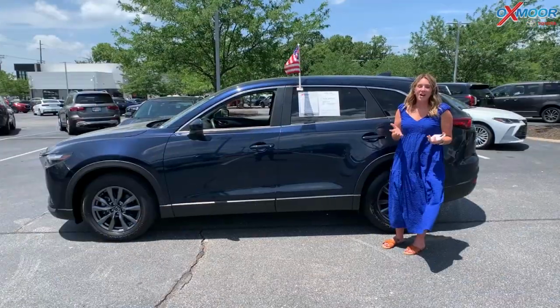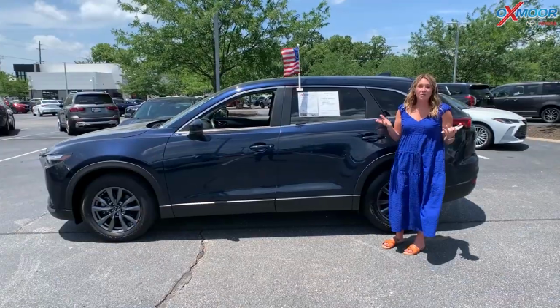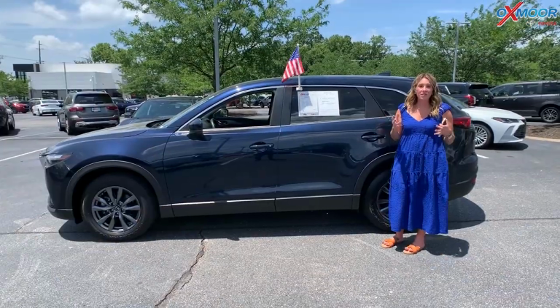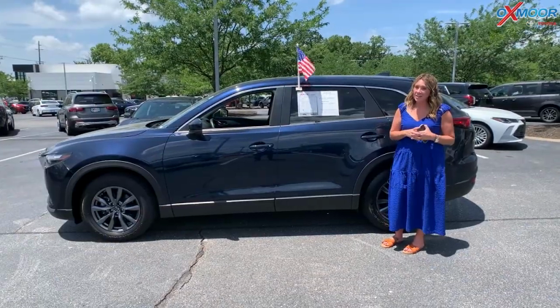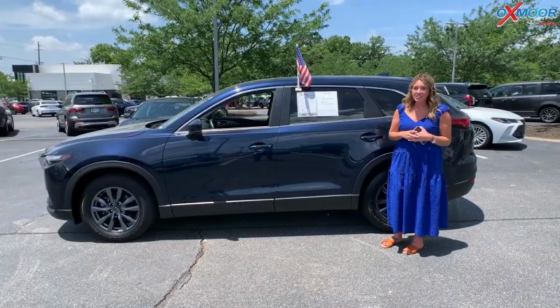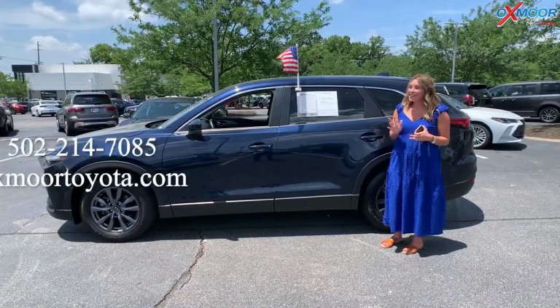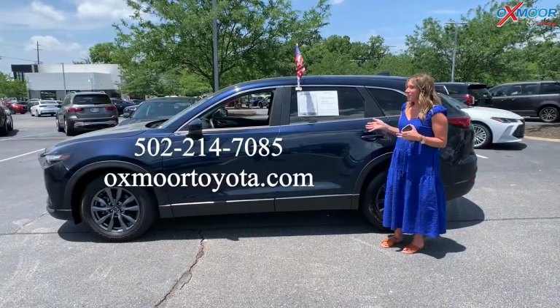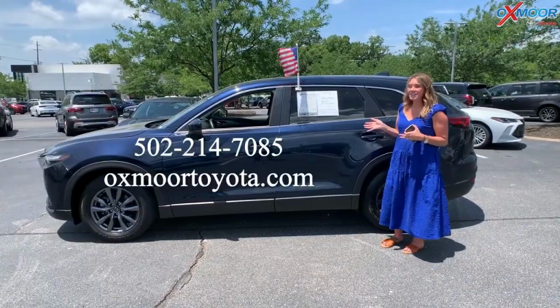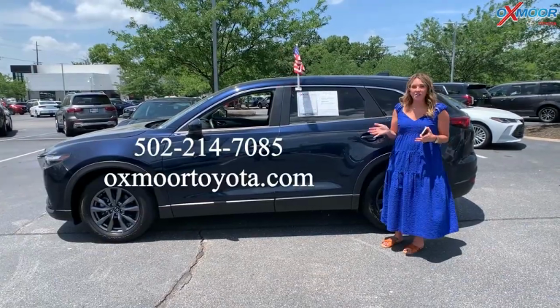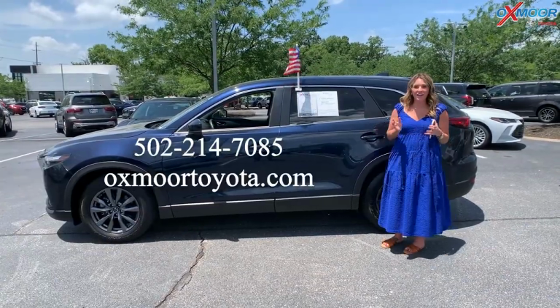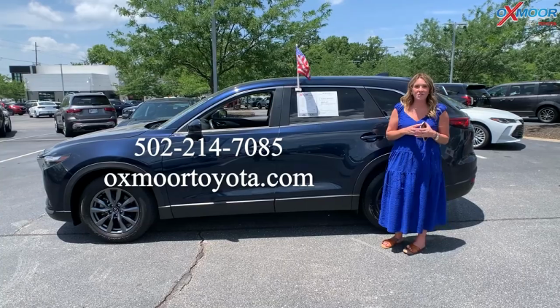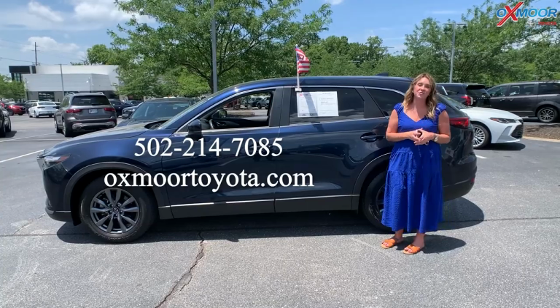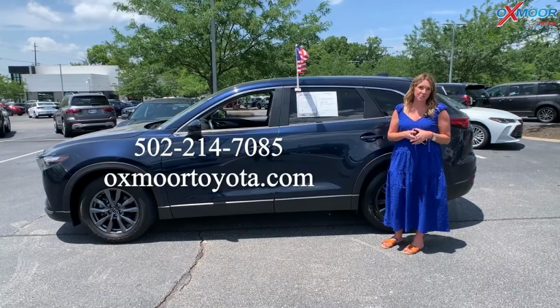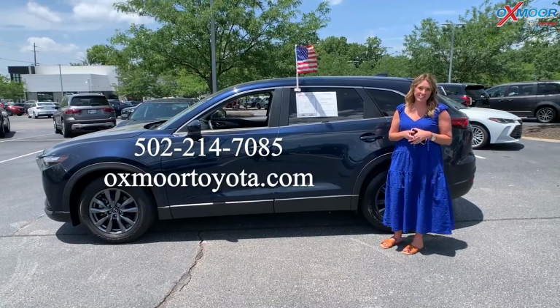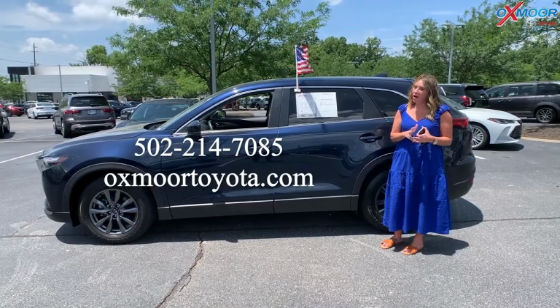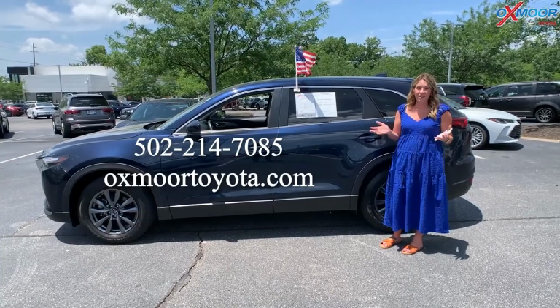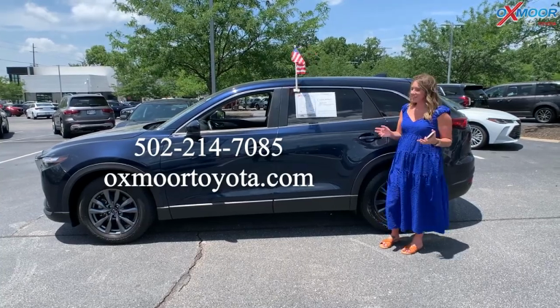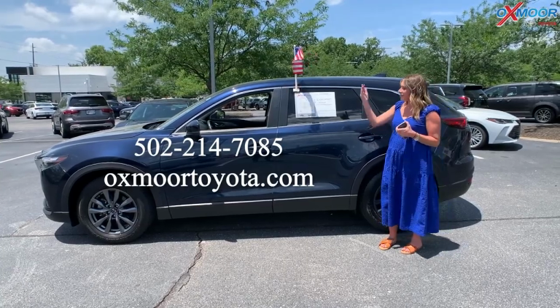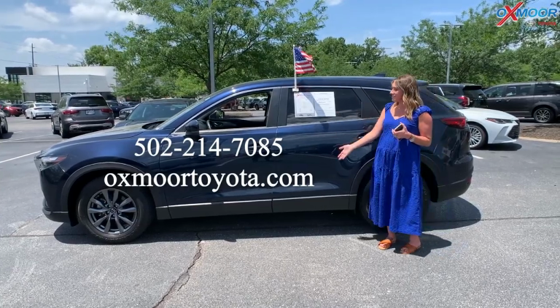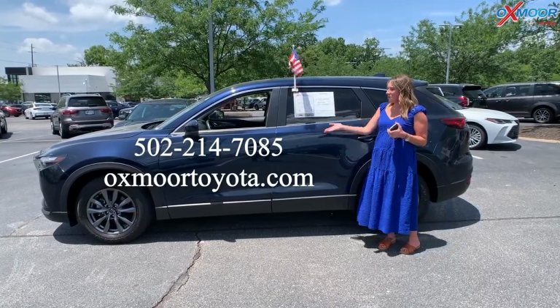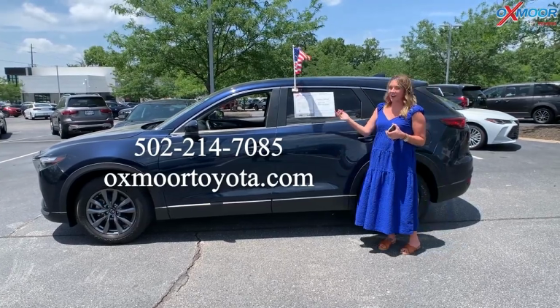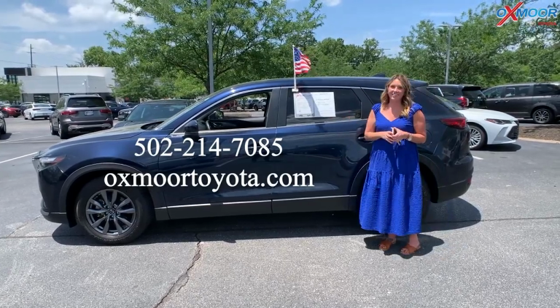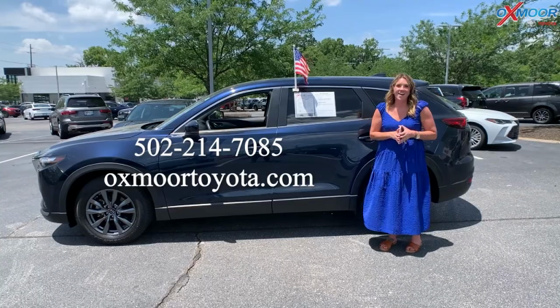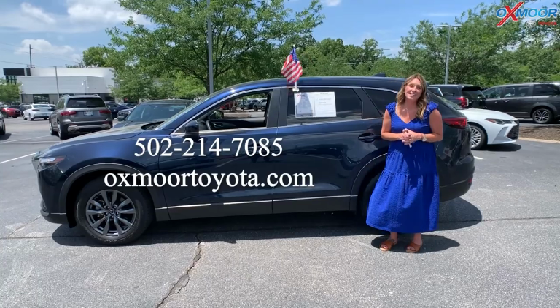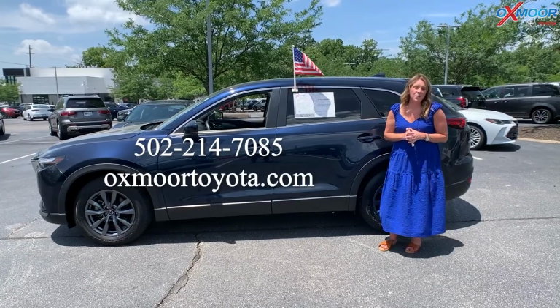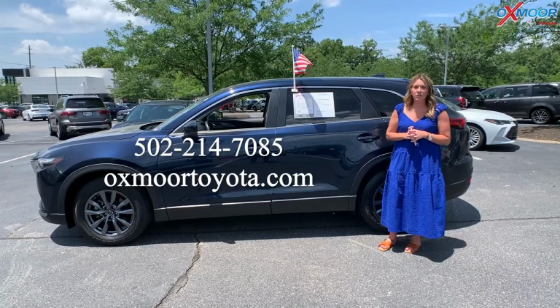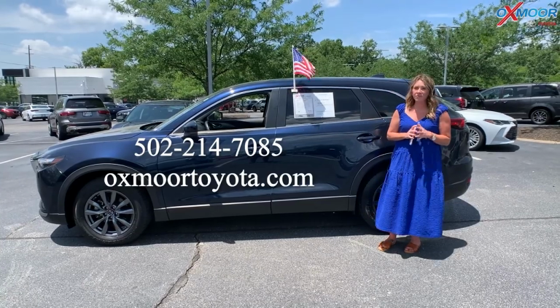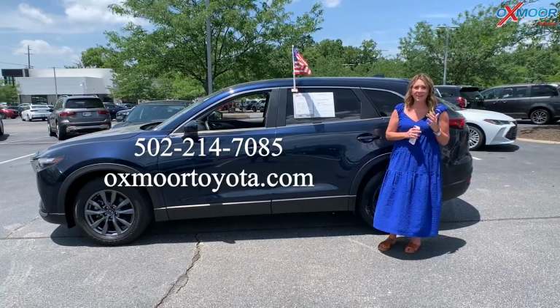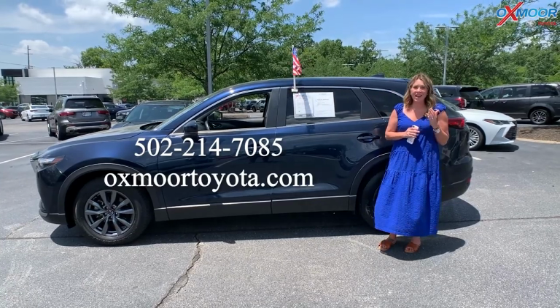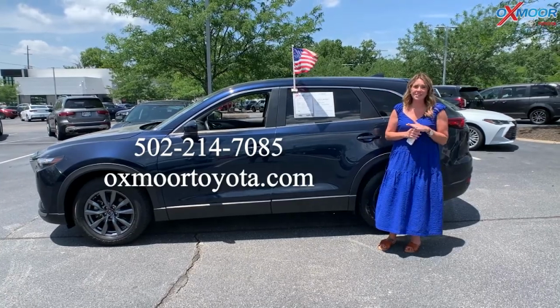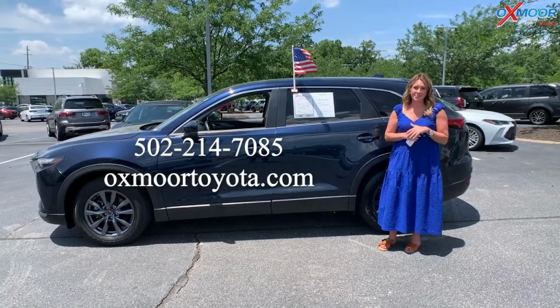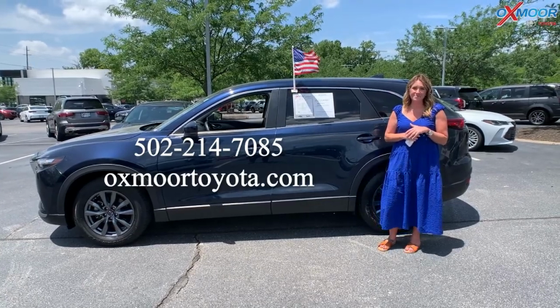If you have any questions on any one of these three vehicles, feel free to let us know. All of our contact info is listed right here. I hope you have a wonderful weekend and I will see you next week. Bye.